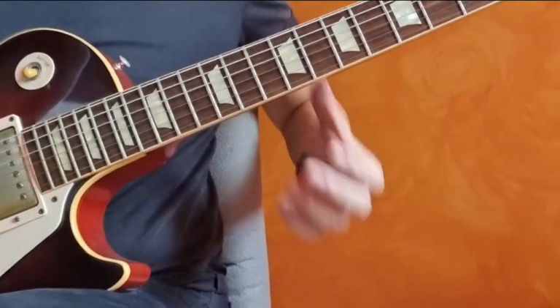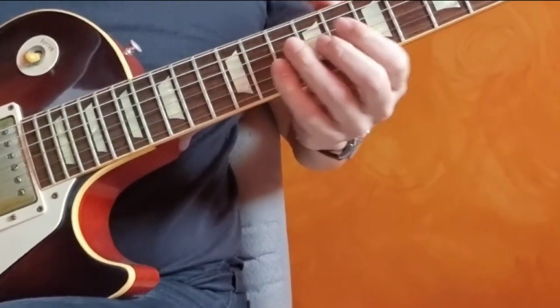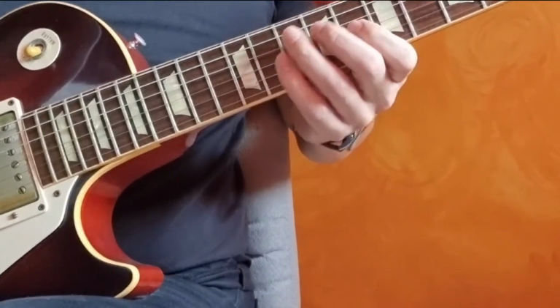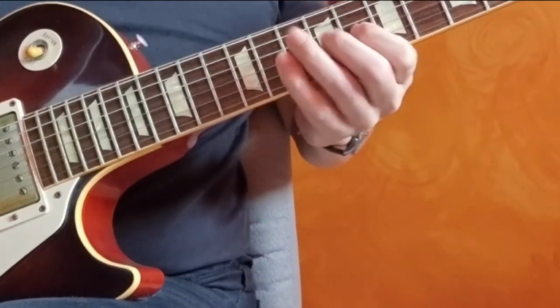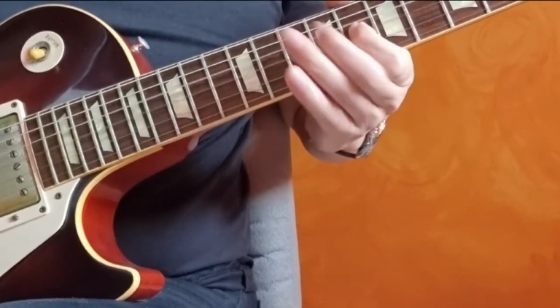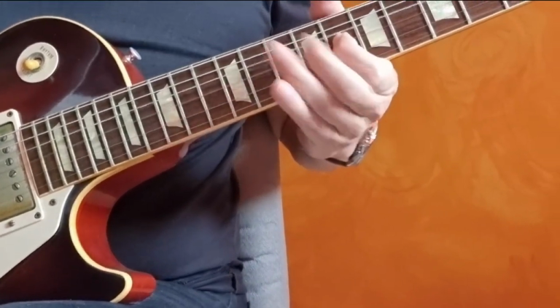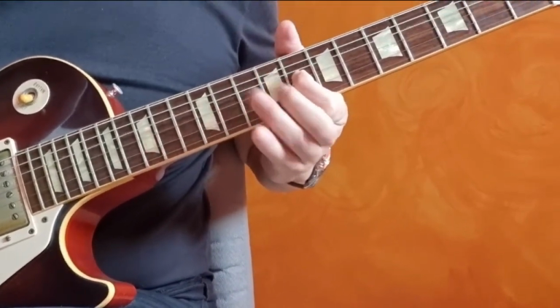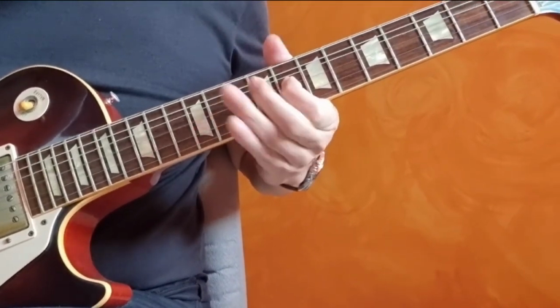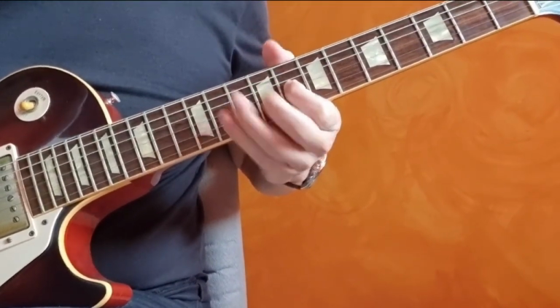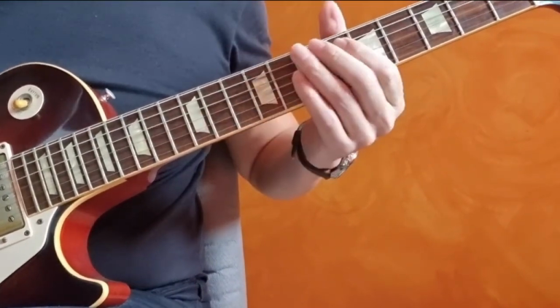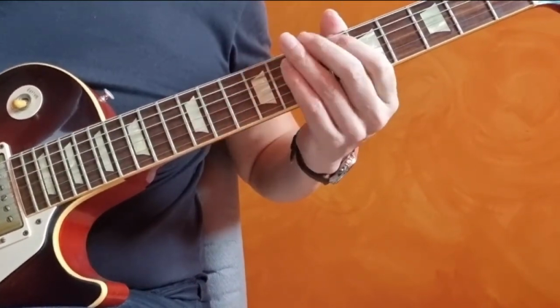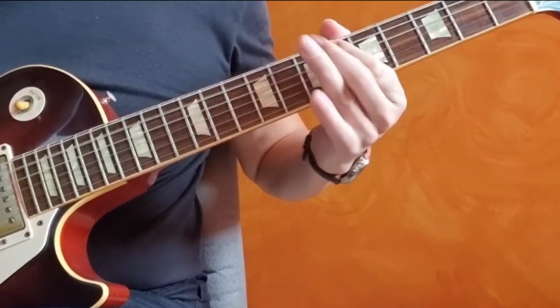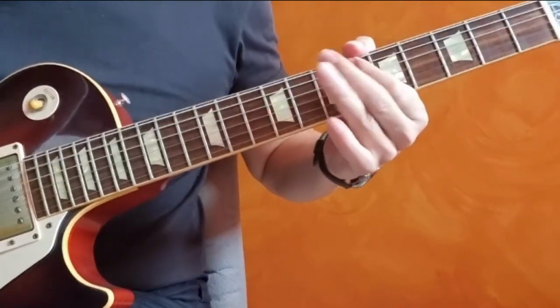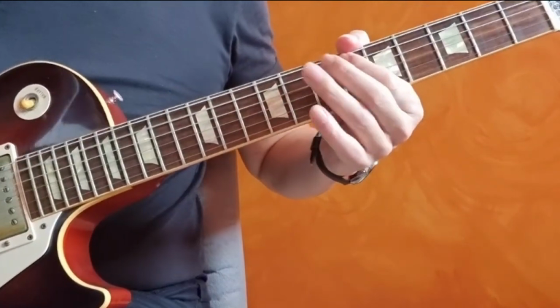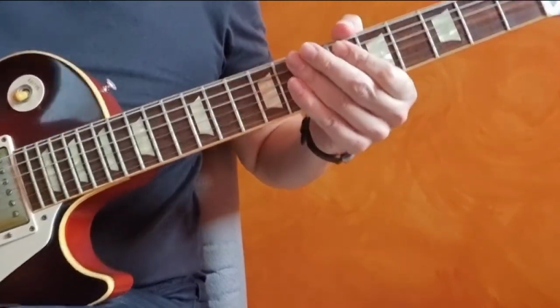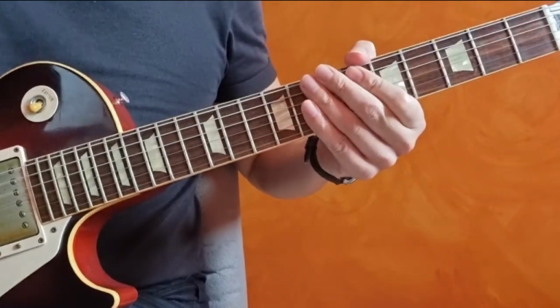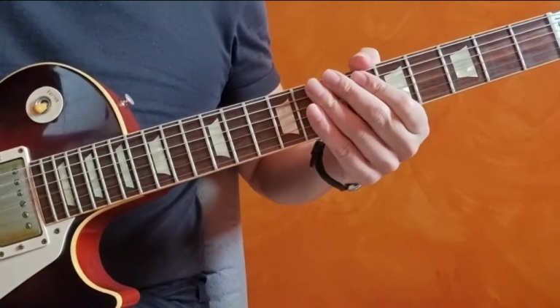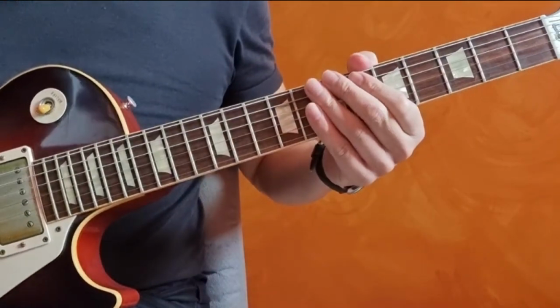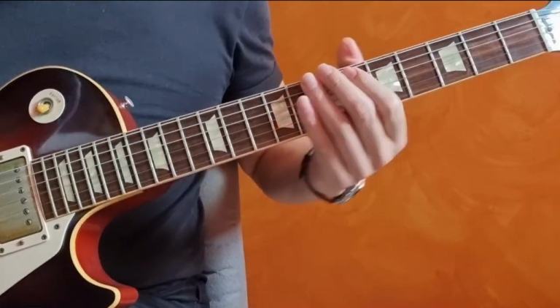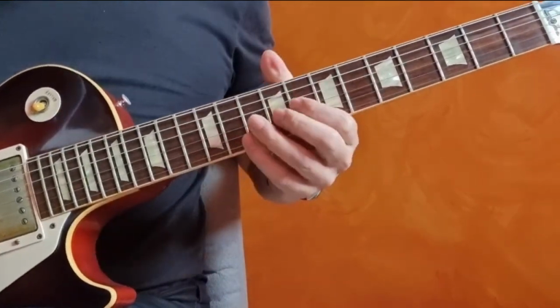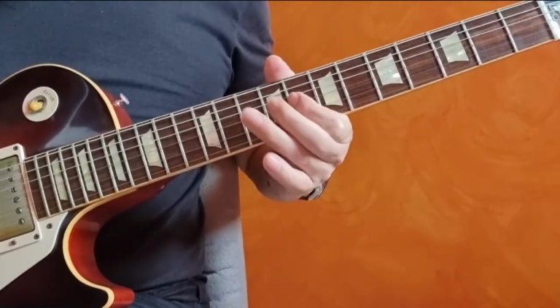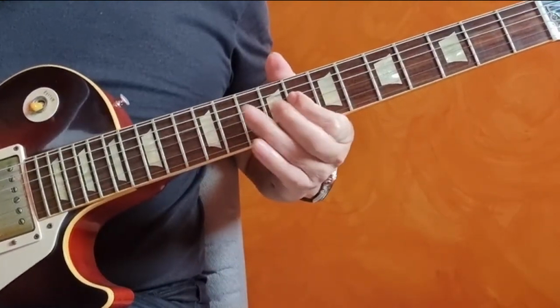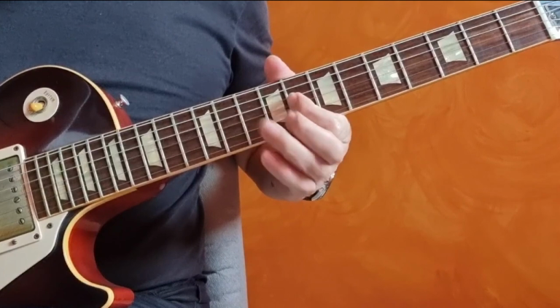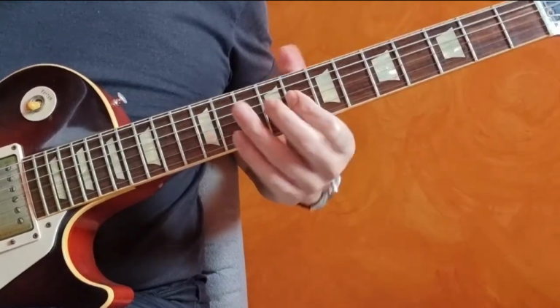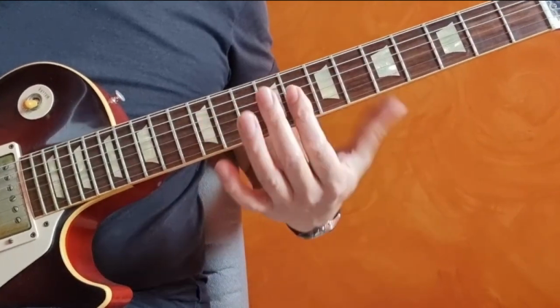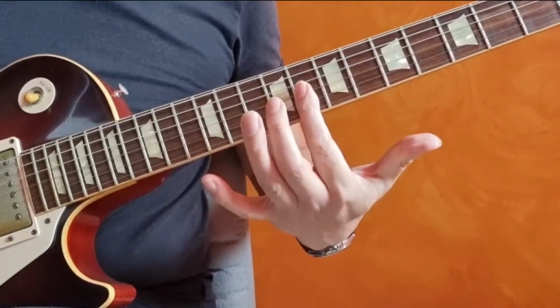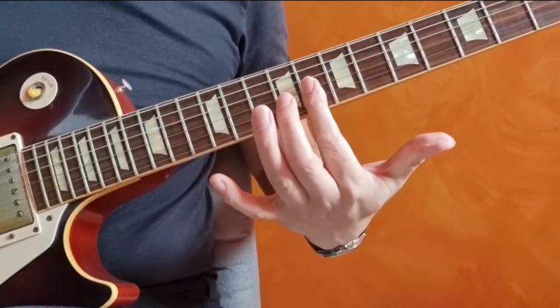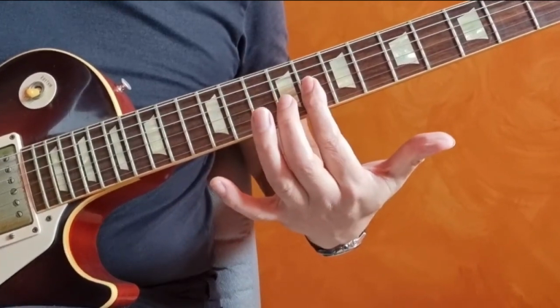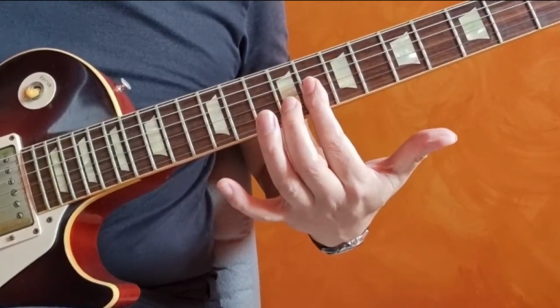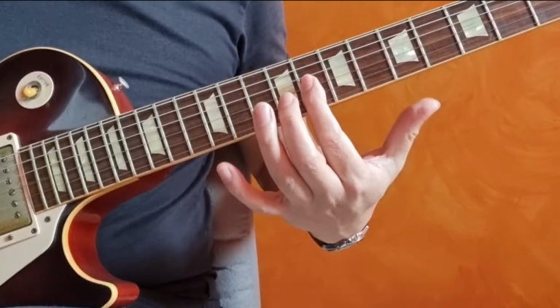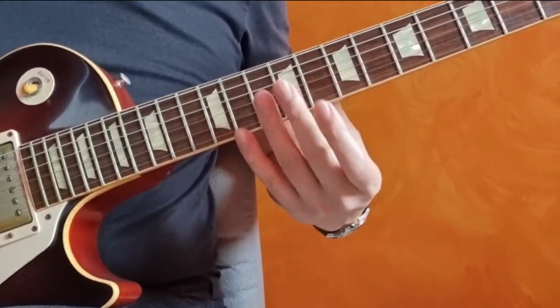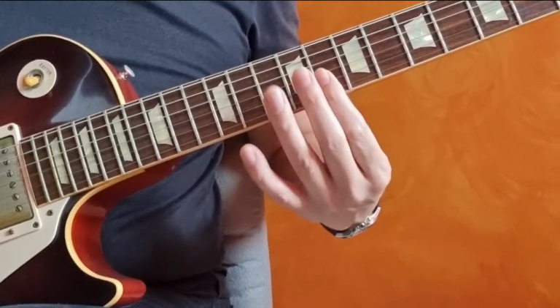Okay, first note — E flat — on the eighth fret, third string, one, two, three.